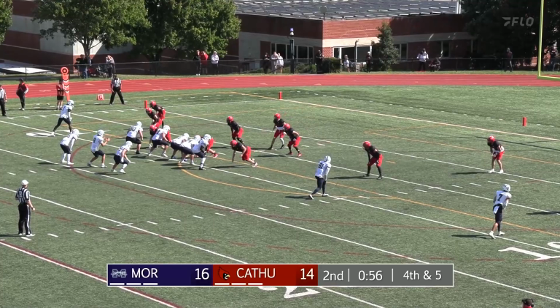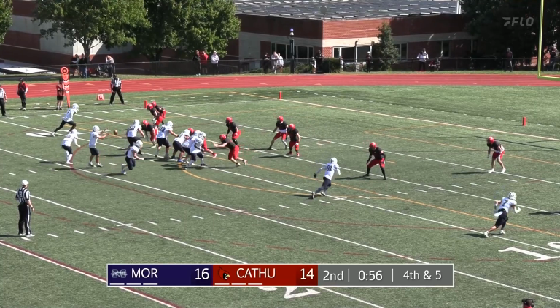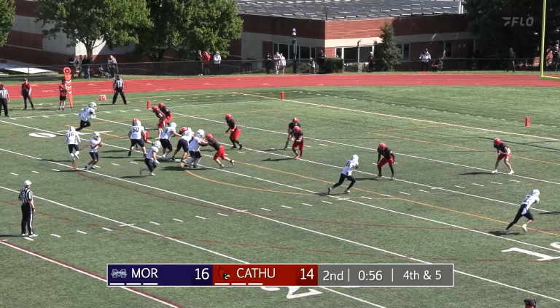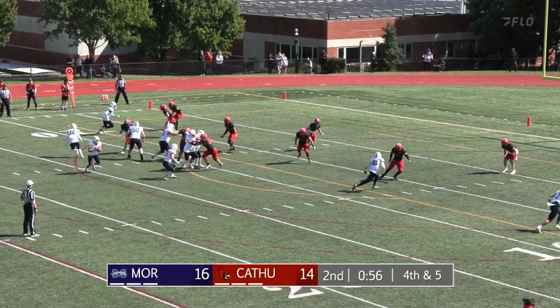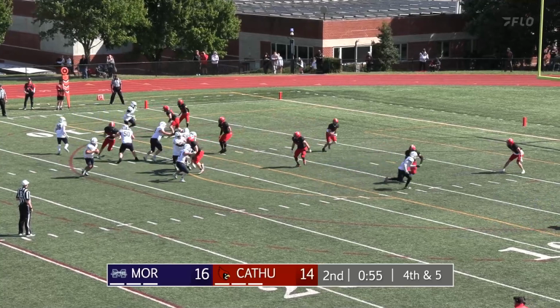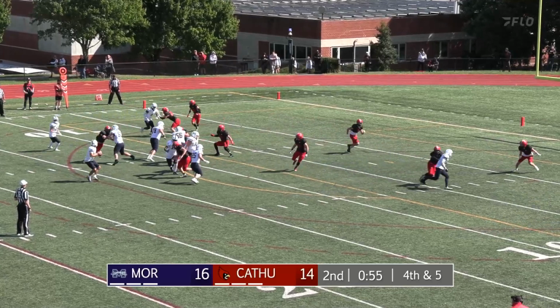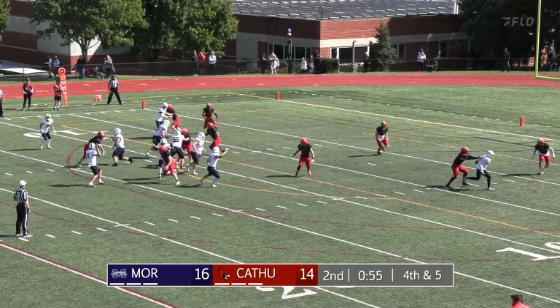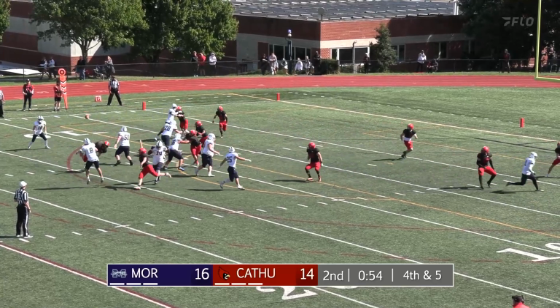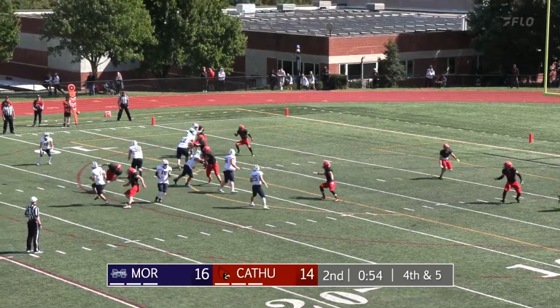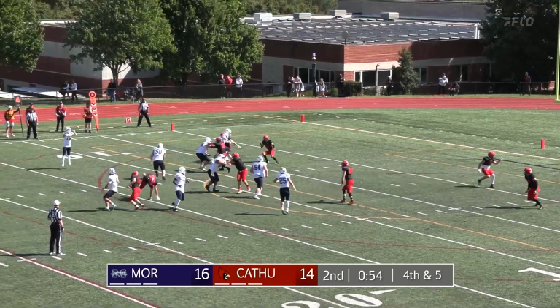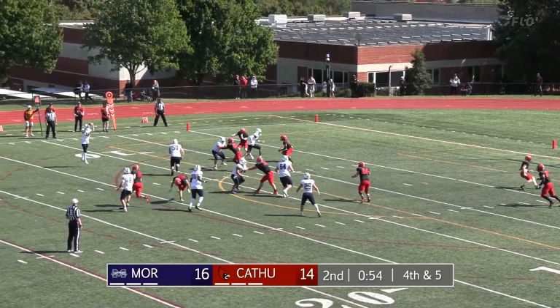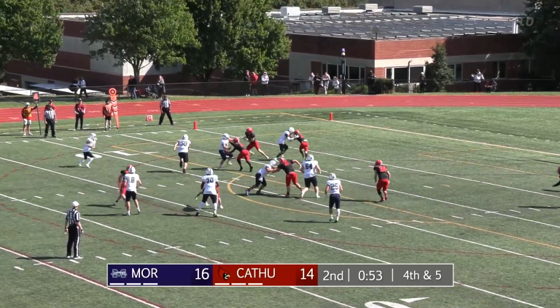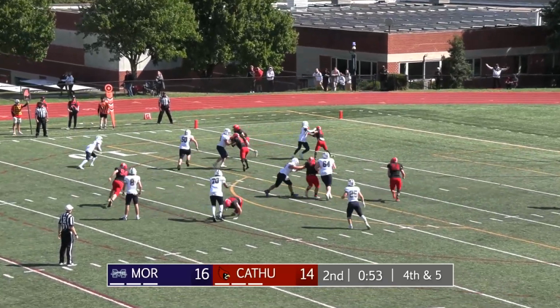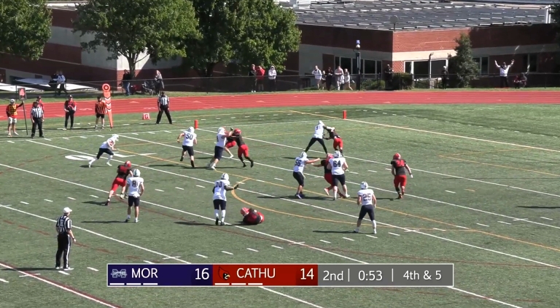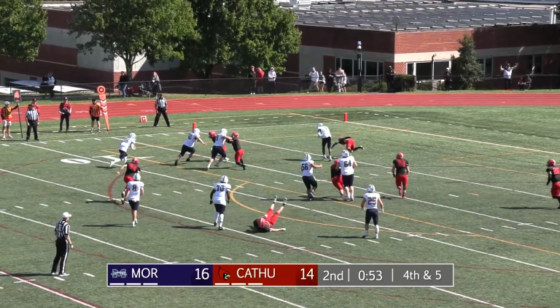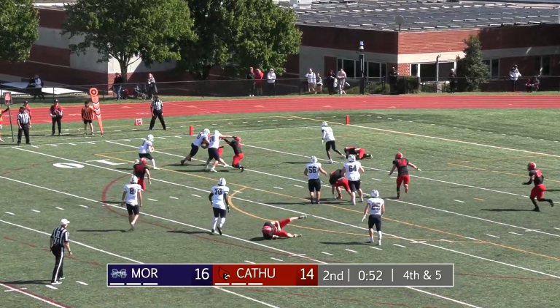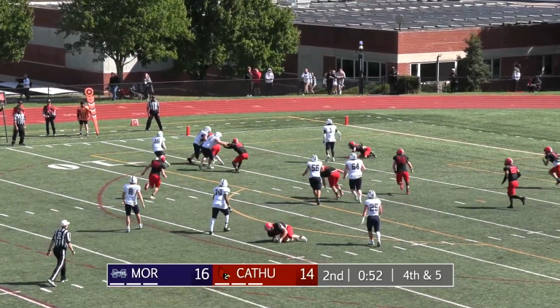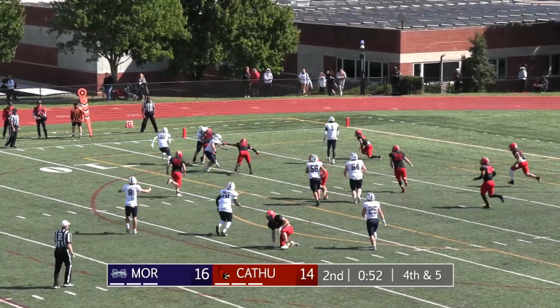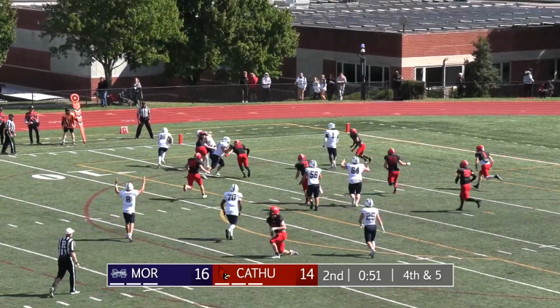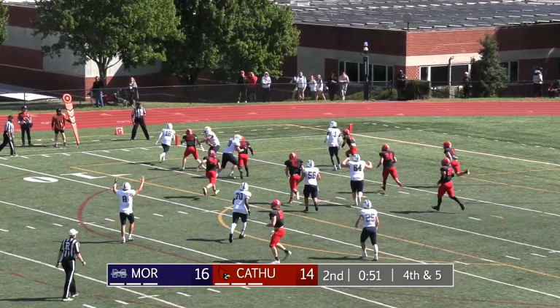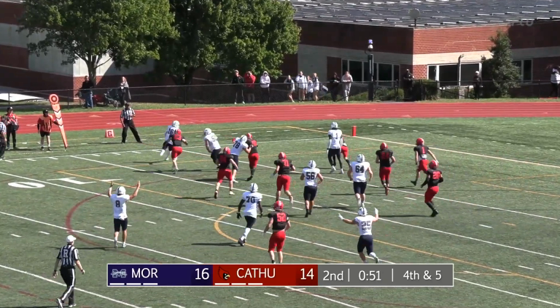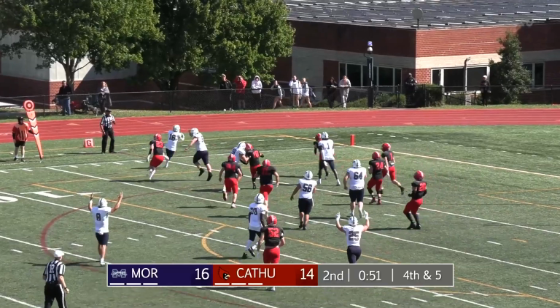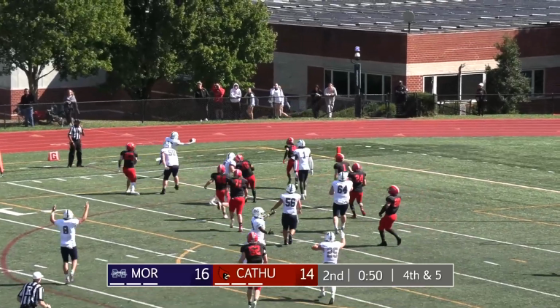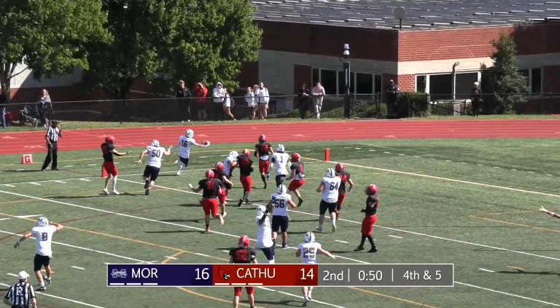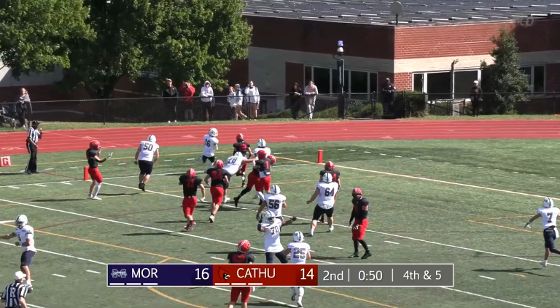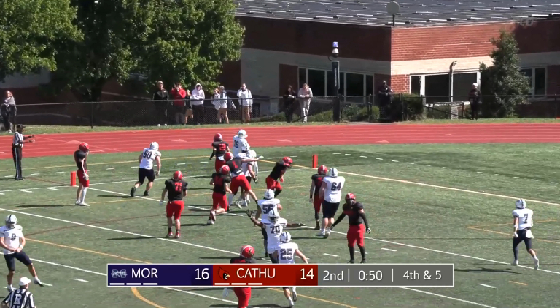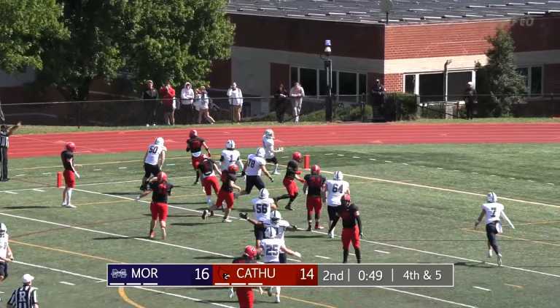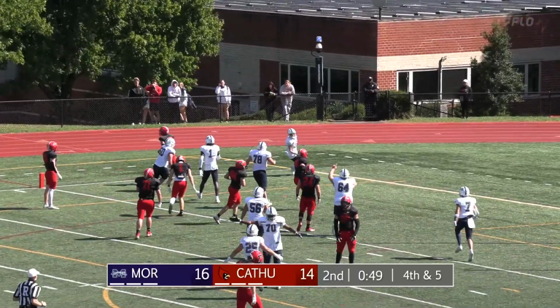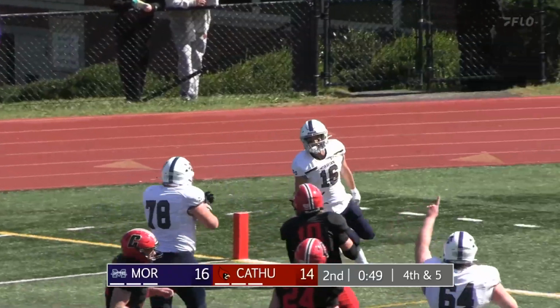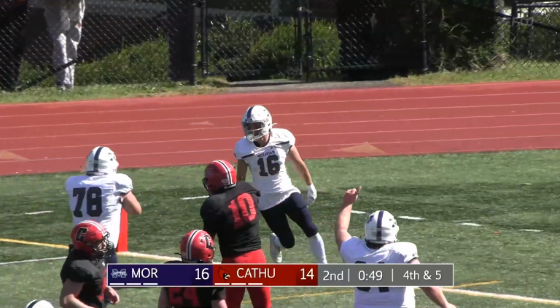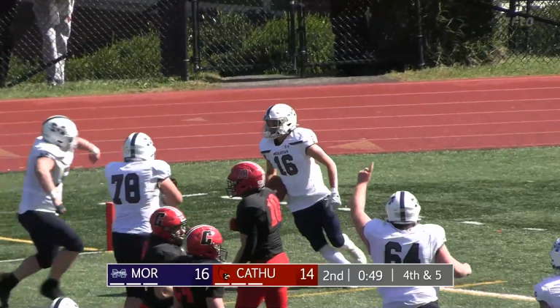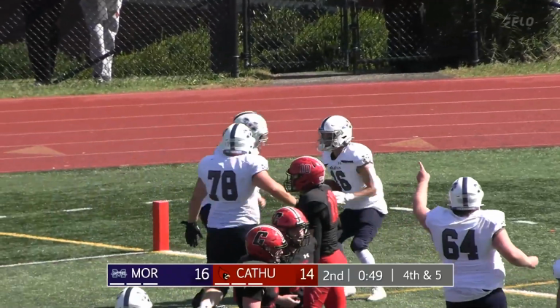Catholic looking for a big stop, looking backside, pass complete, nobody over there, blockers in front, and he'll get into the end zone — Tim Garlick.